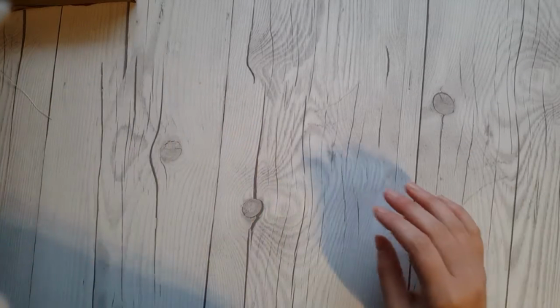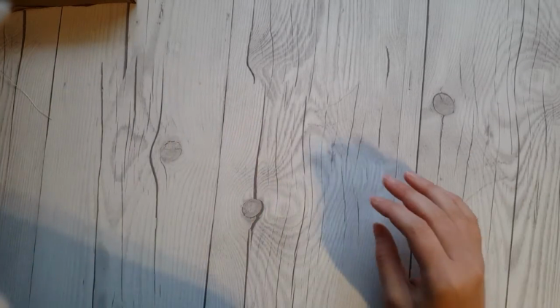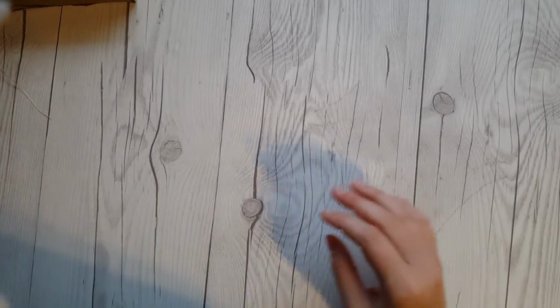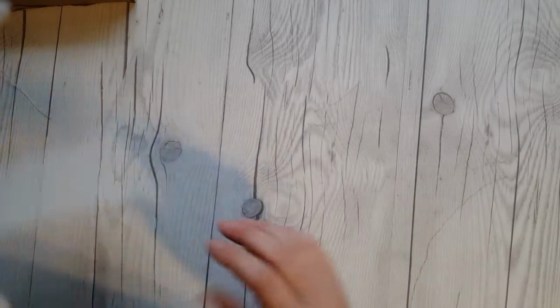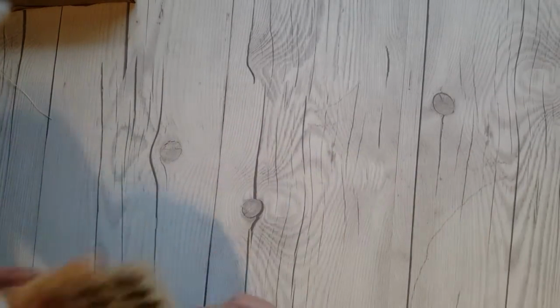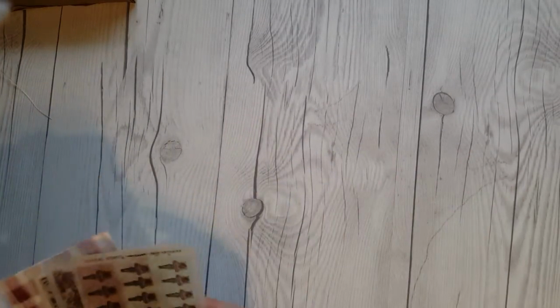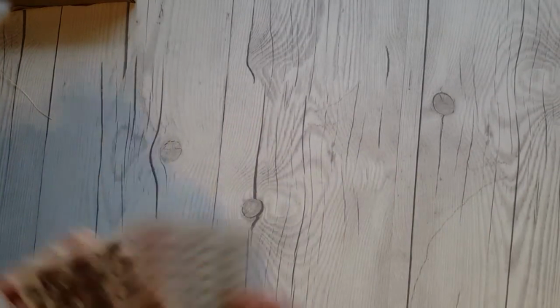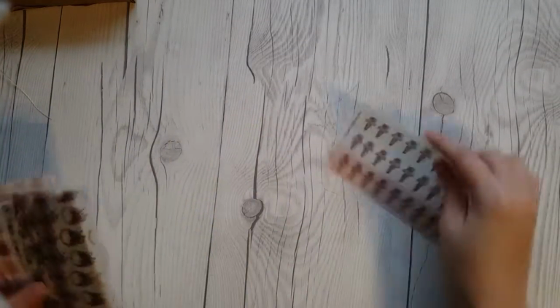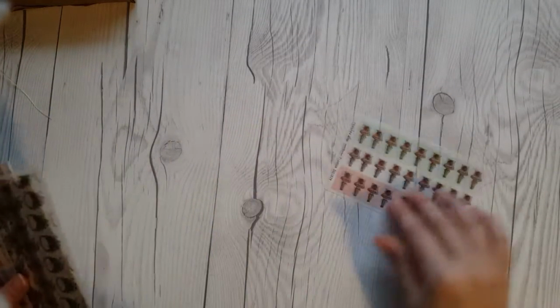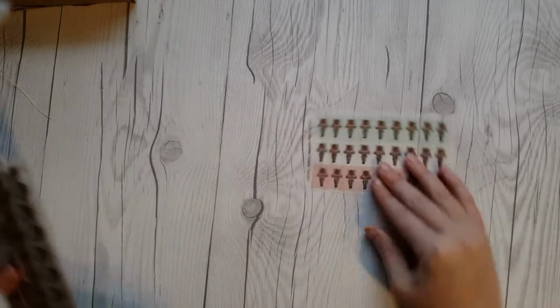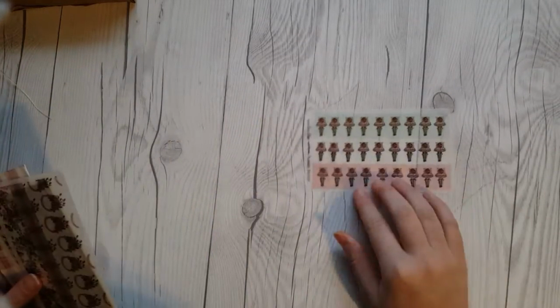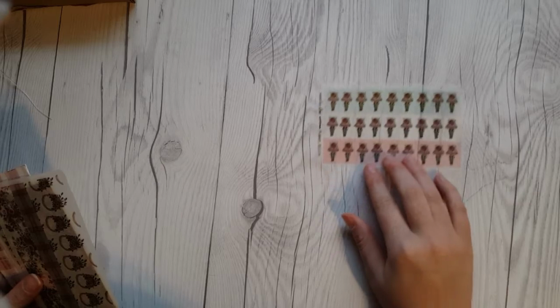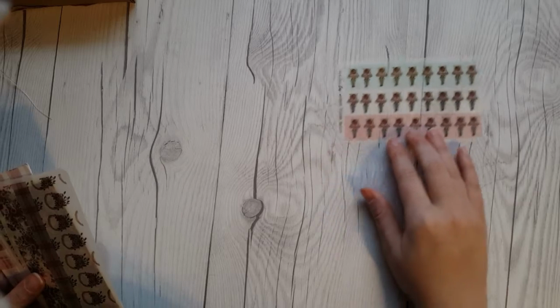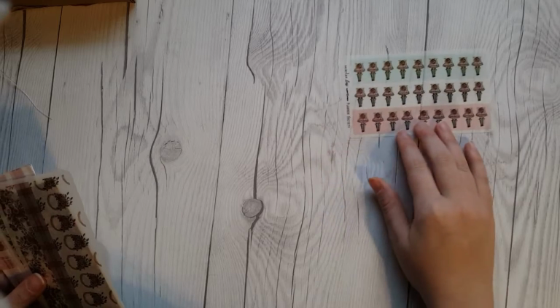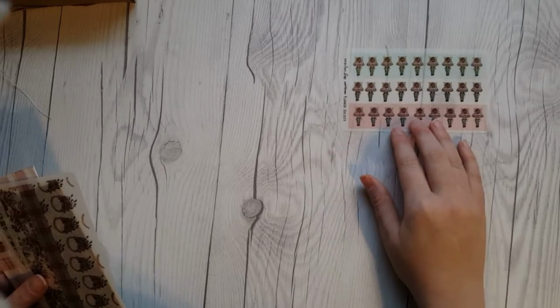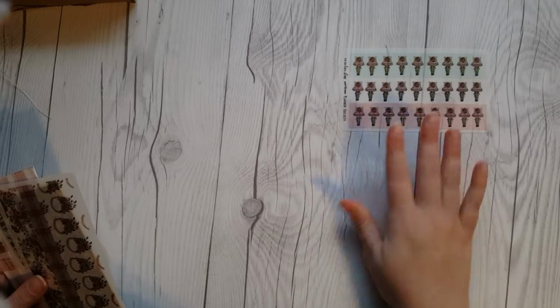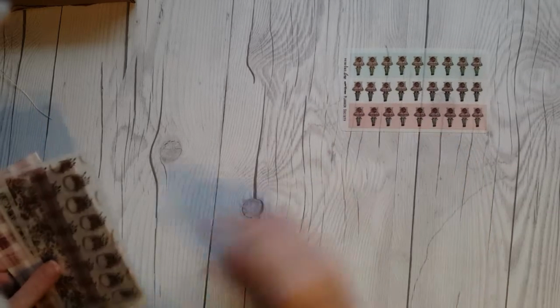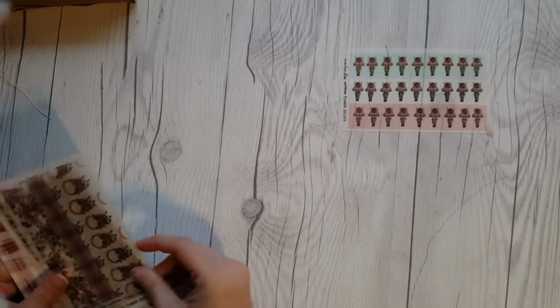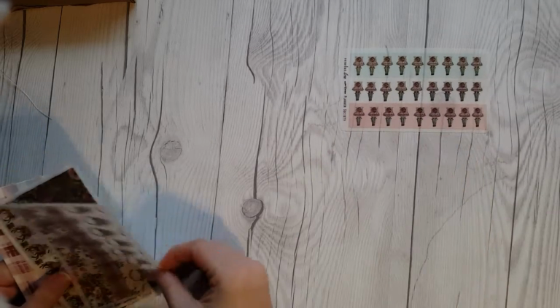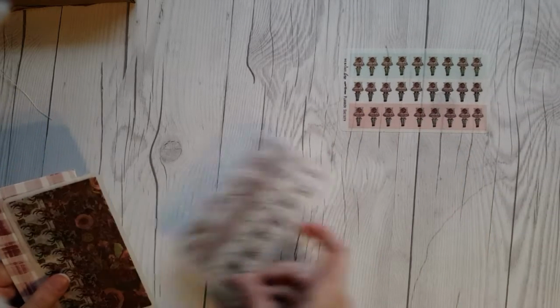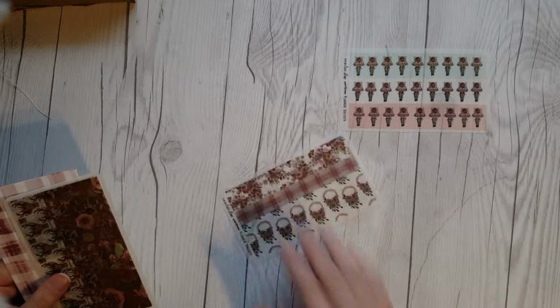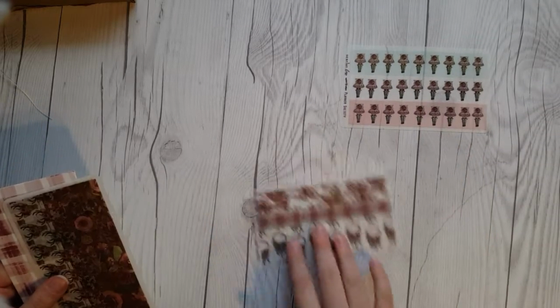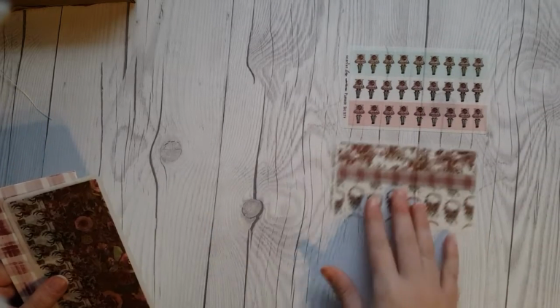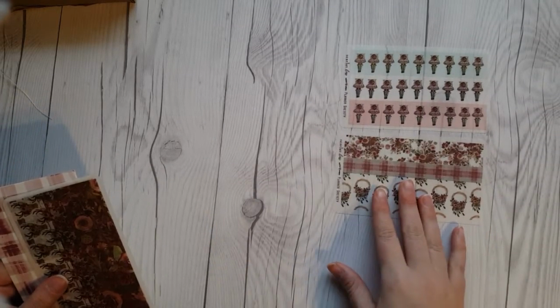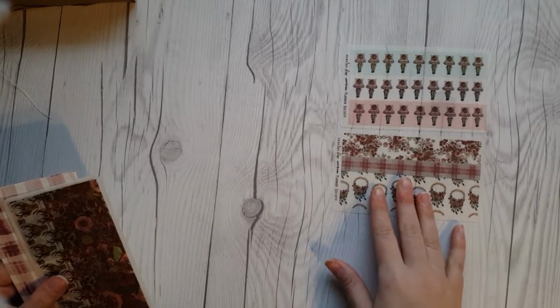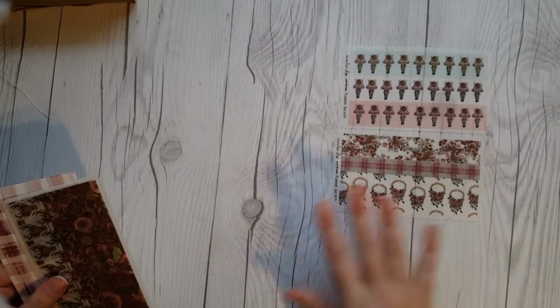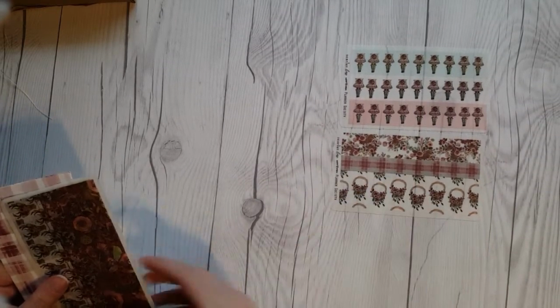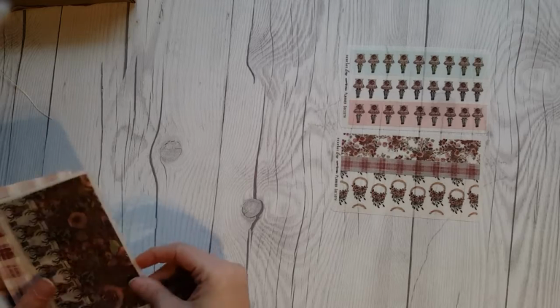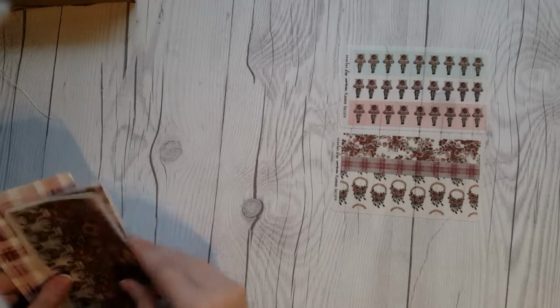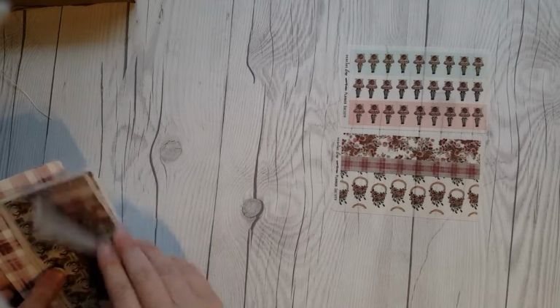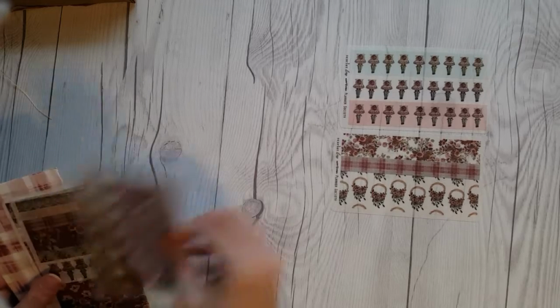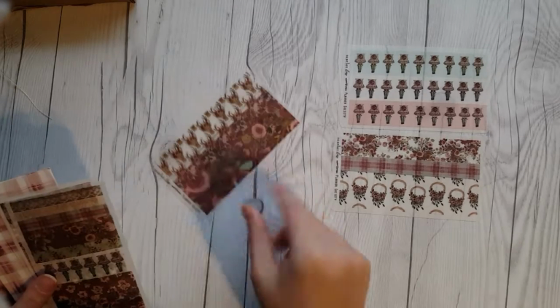Next I'm going to pull out the washi tape we got this month. It is not a roll of washi tape — it is different strips, which I absolutely love this idea.